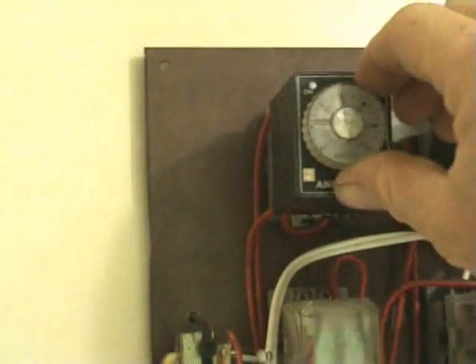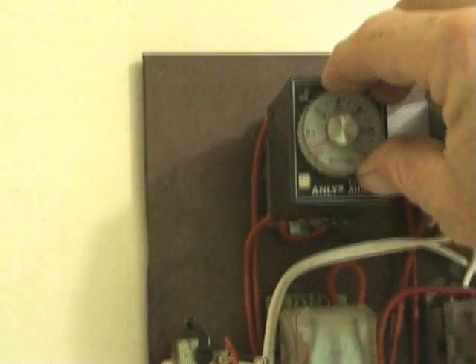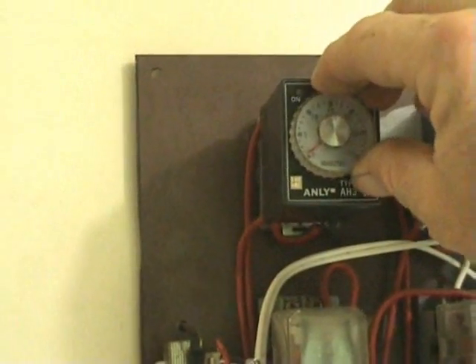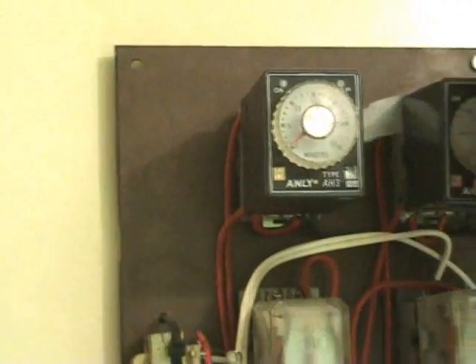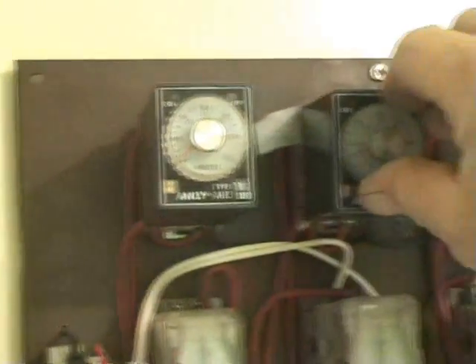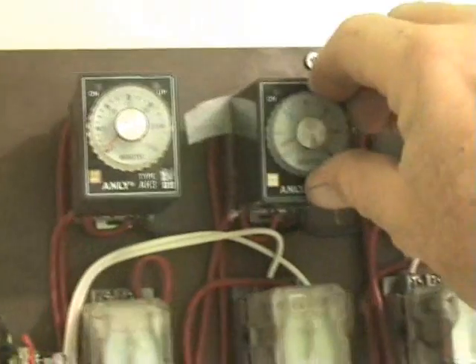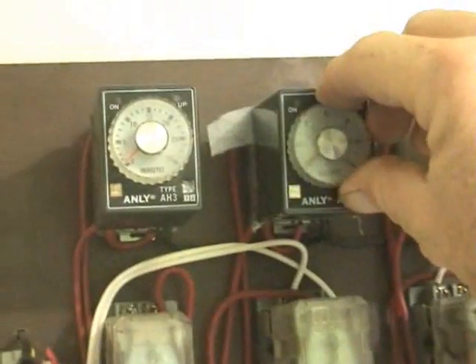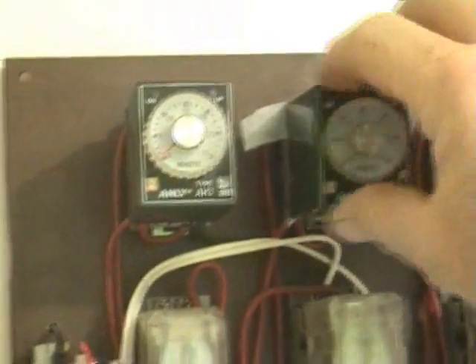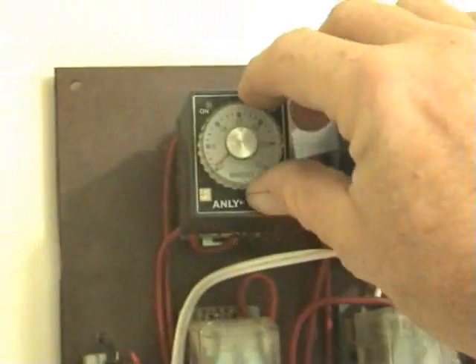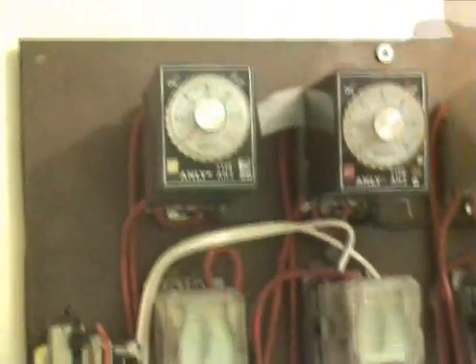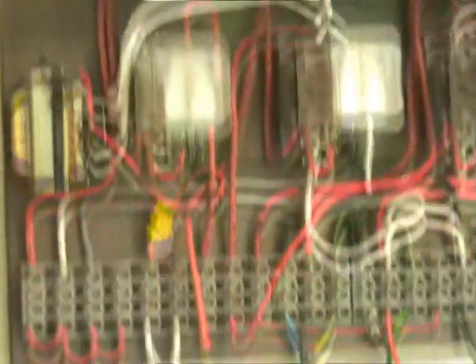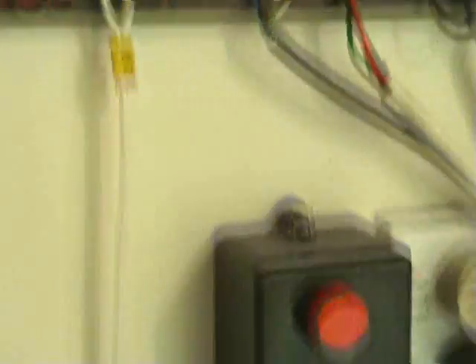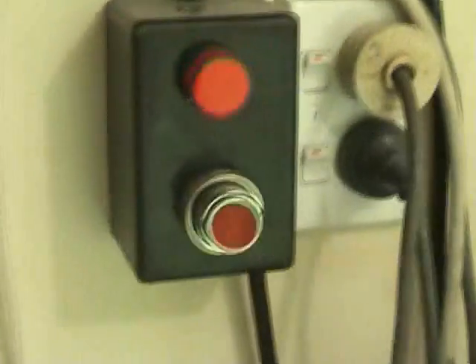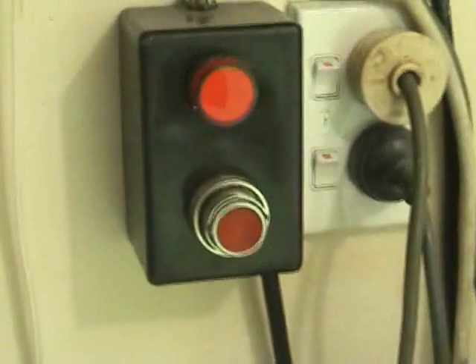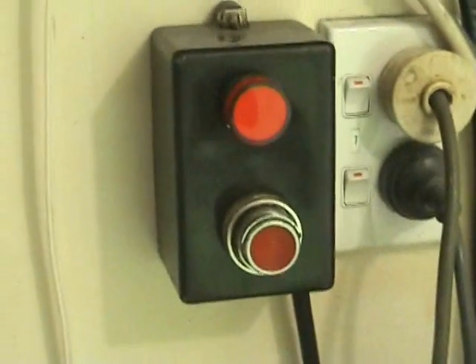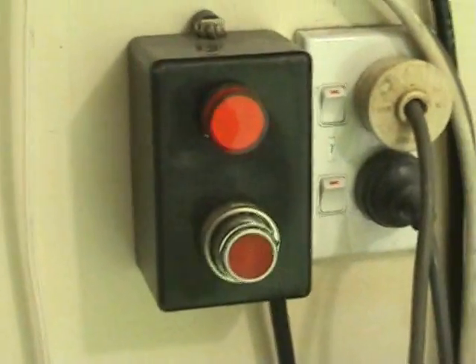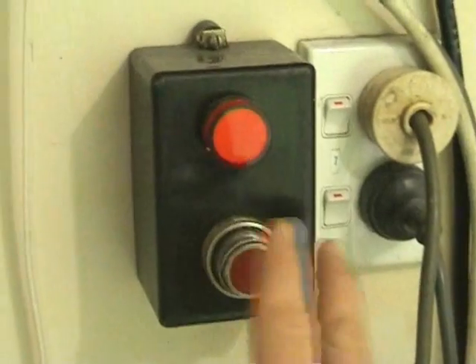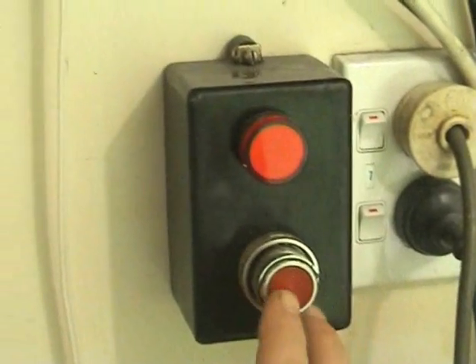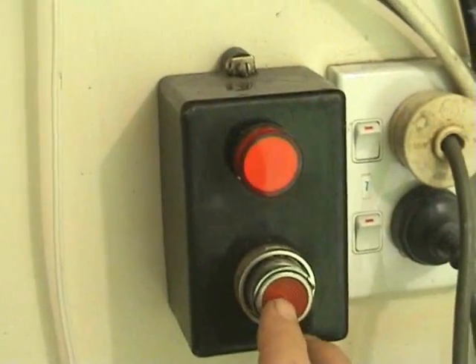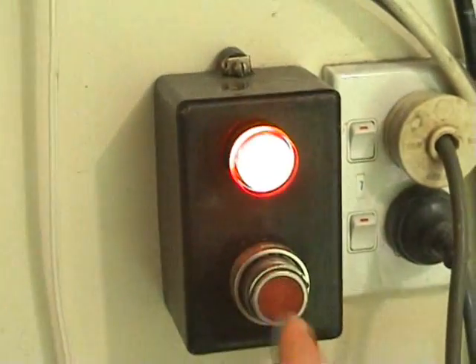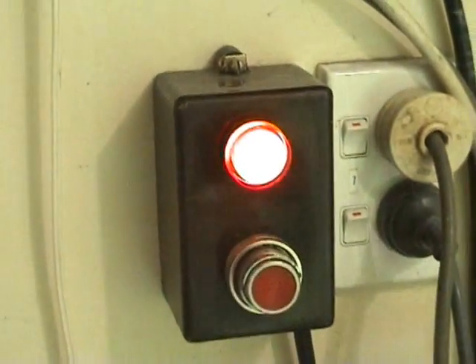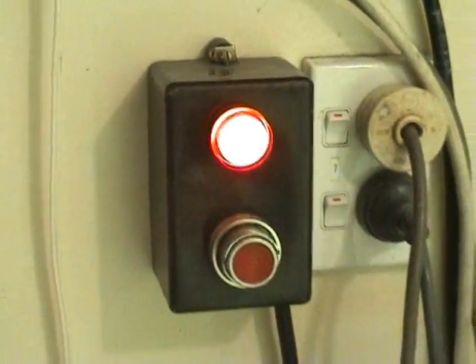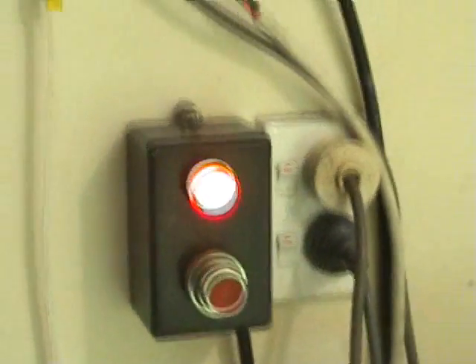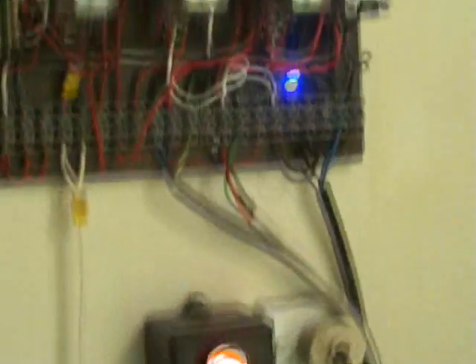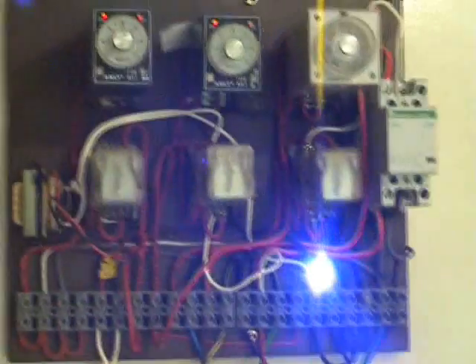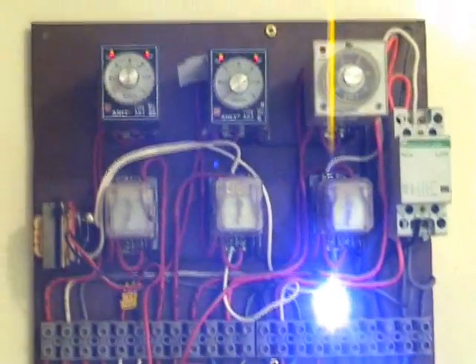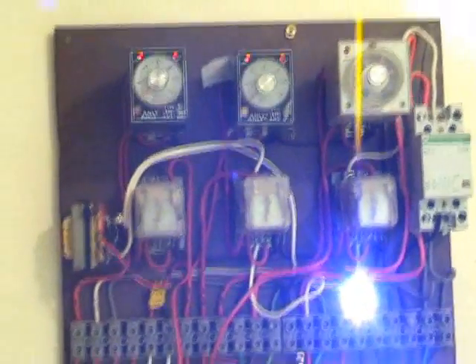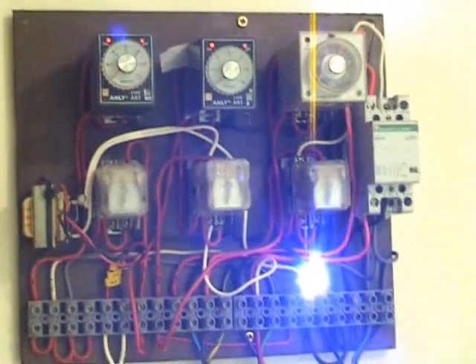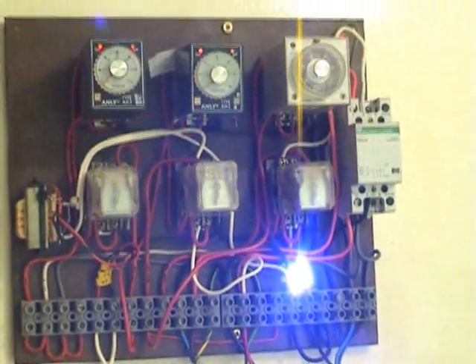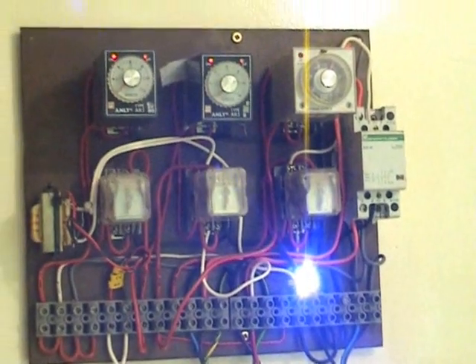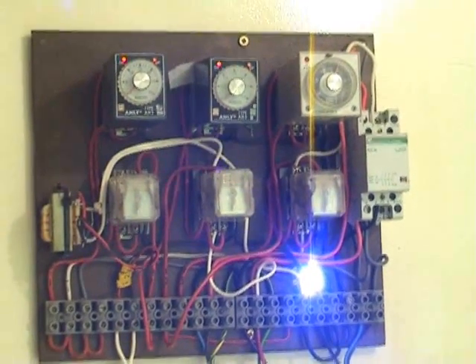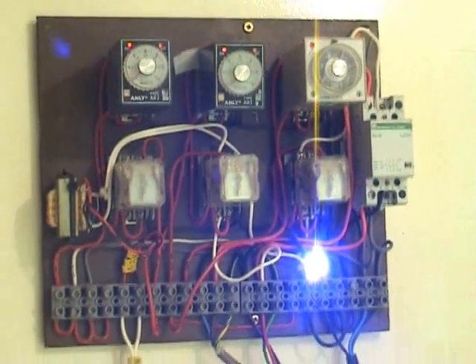I'll just give it a short cycle and we'll see how it goes. Push the start button — wire on. But it's in a cooling cycle.